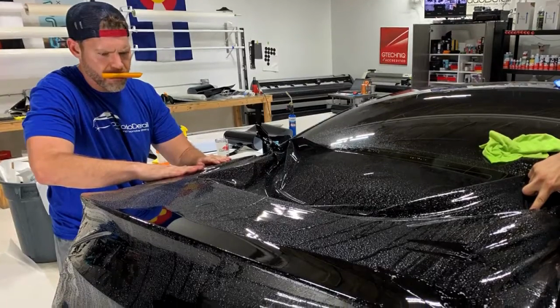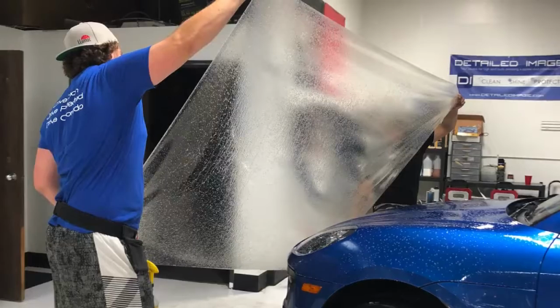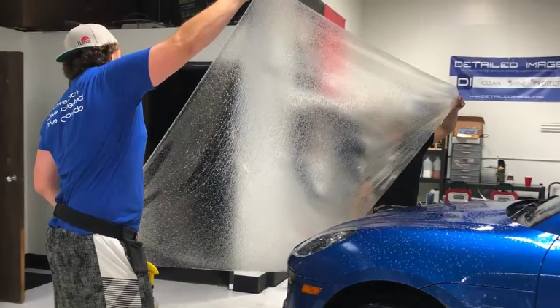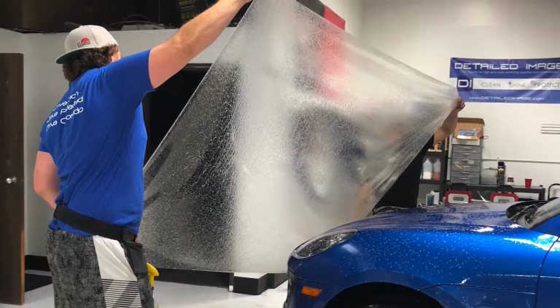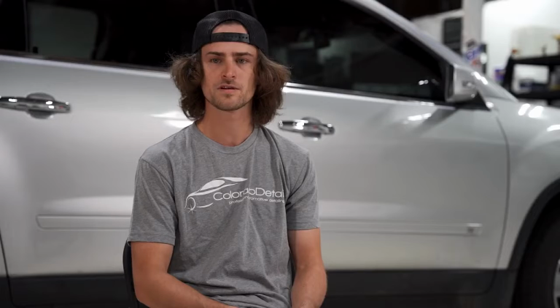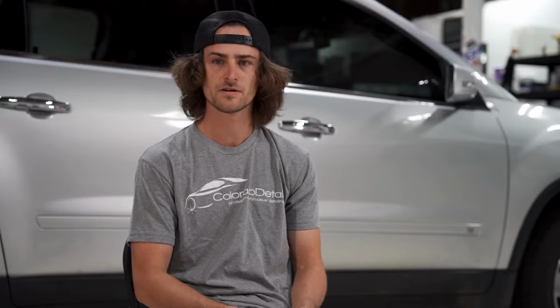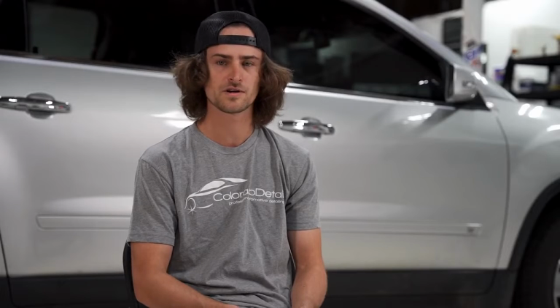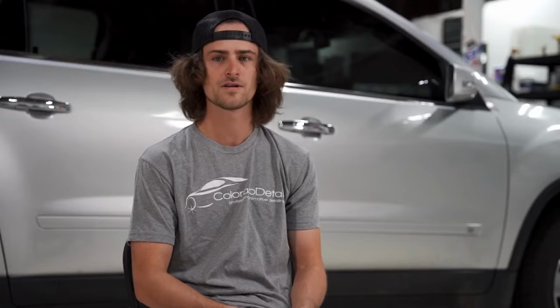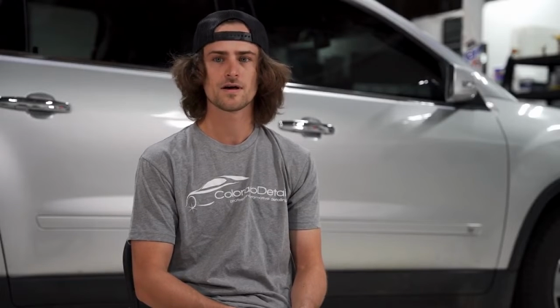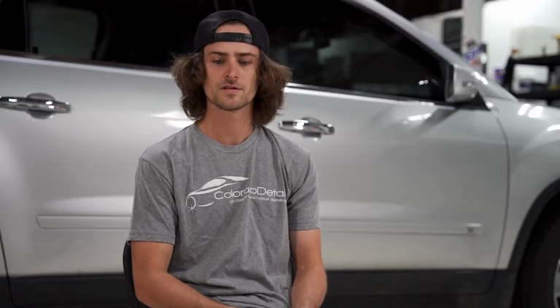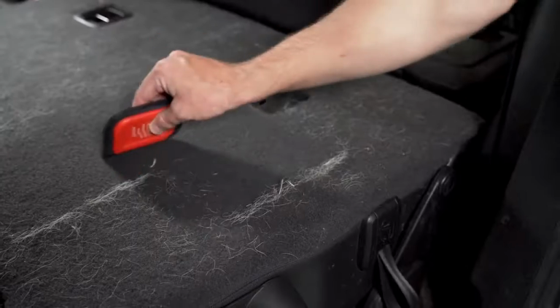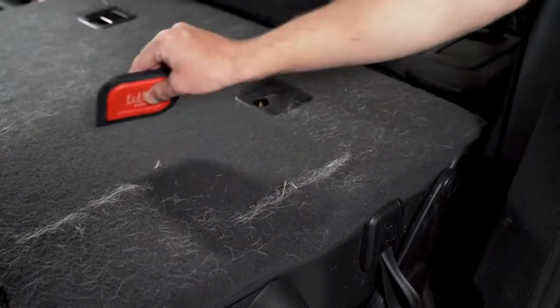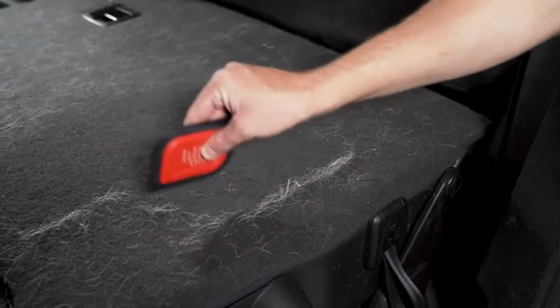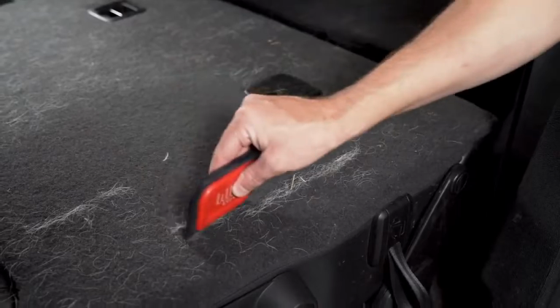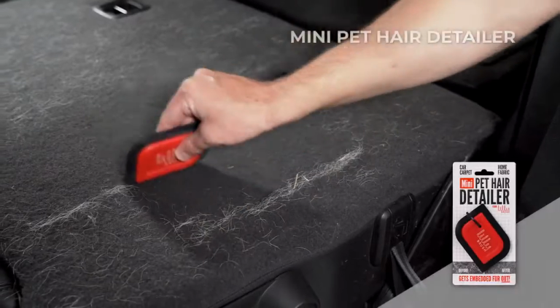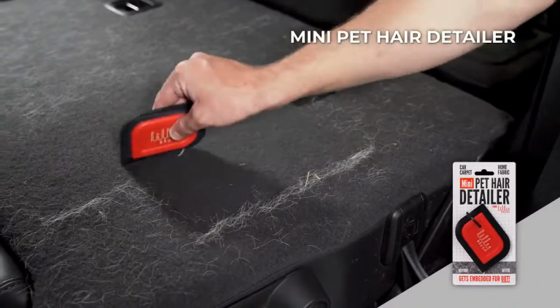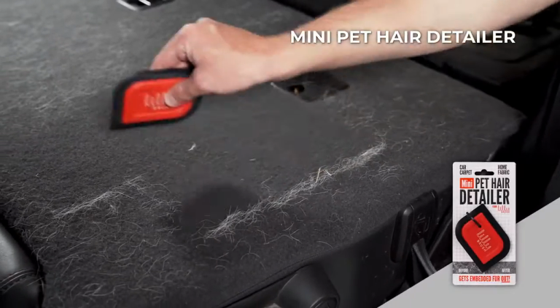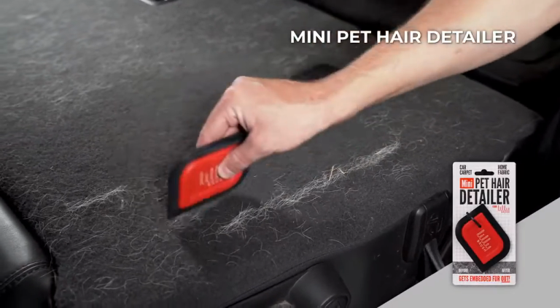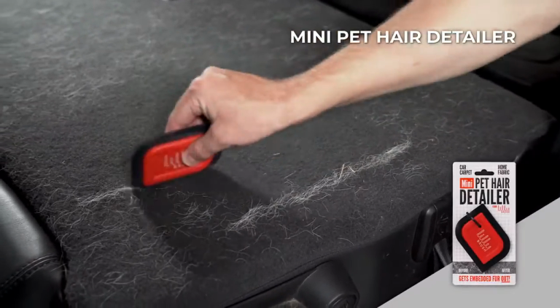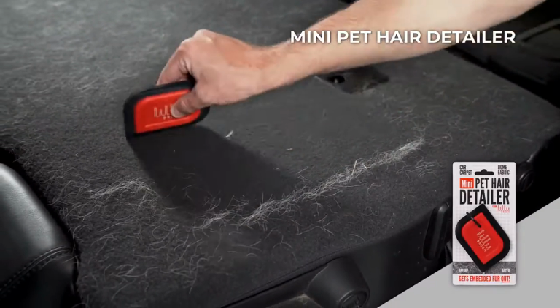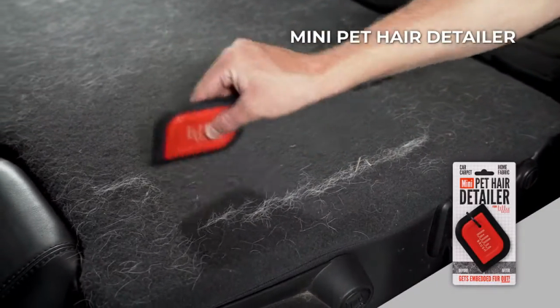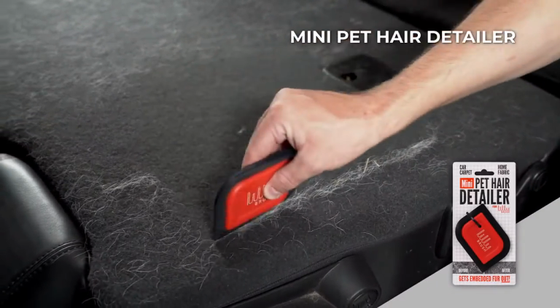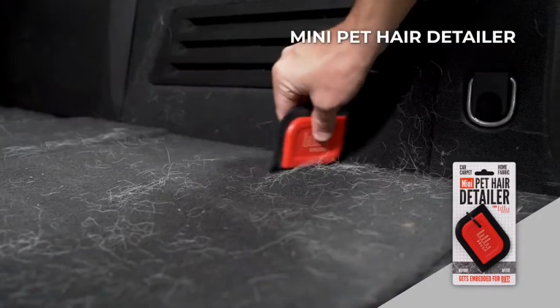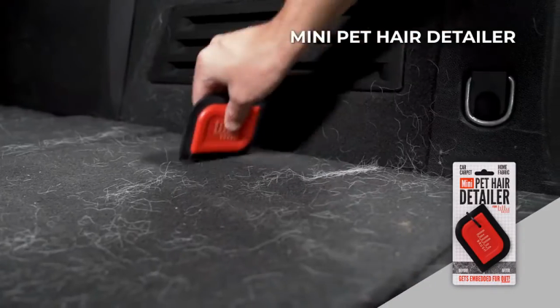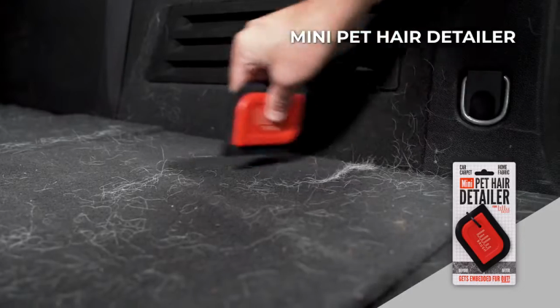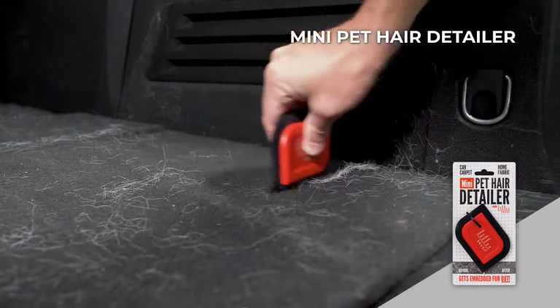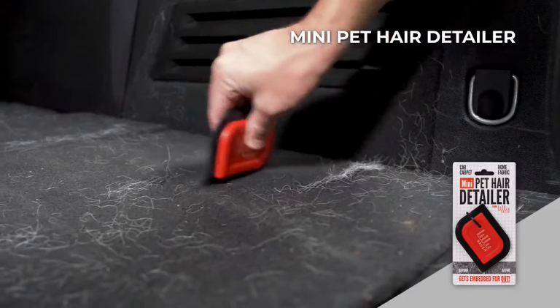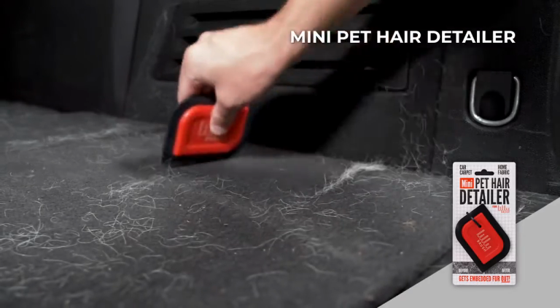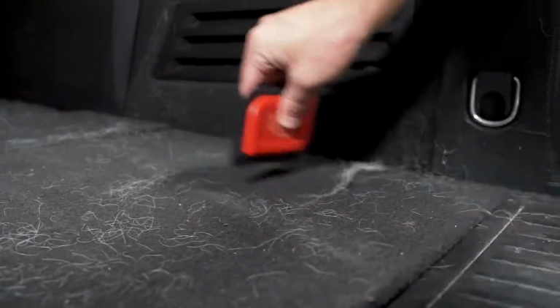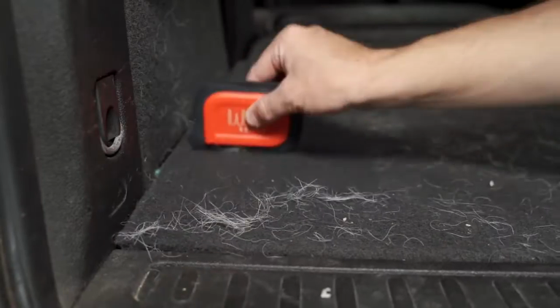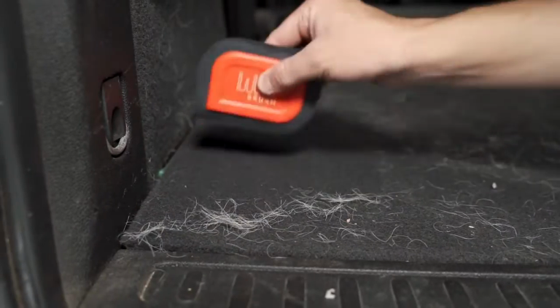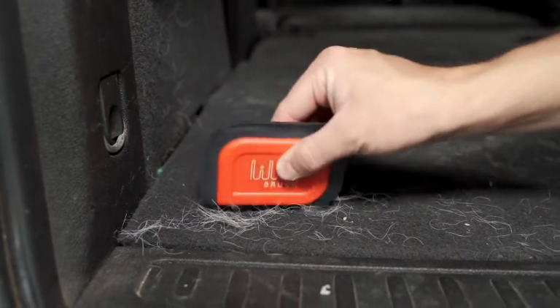Before we deliver each car, we clean up the interior of the vehicle and the lily brush is a great tool to help us with that. Our guys use it and it's an effective and quick way to remove the pet hair from the cars — we always turn to the lily brush.